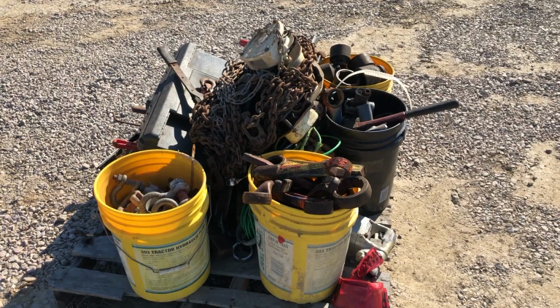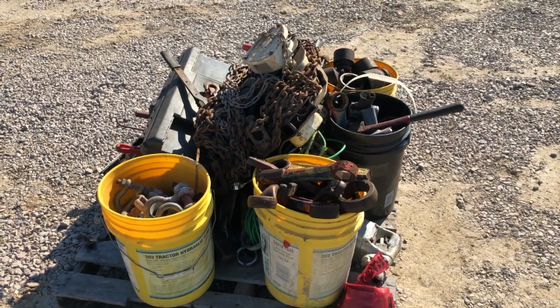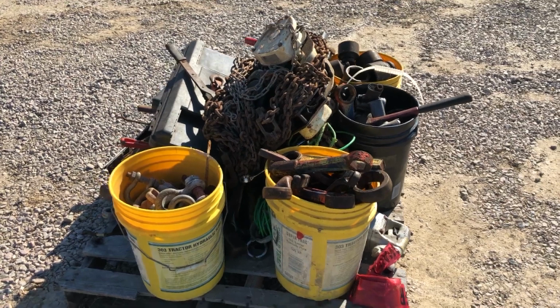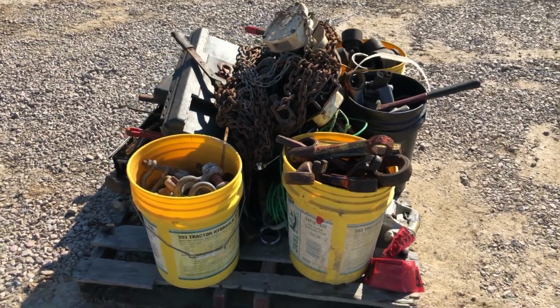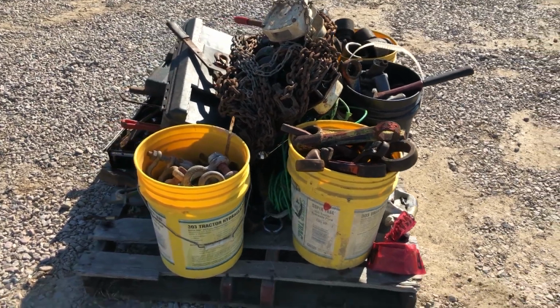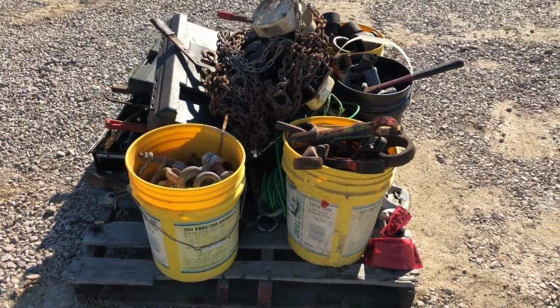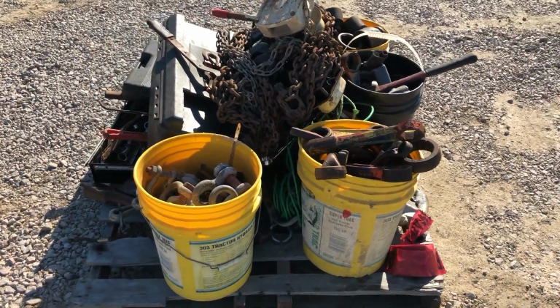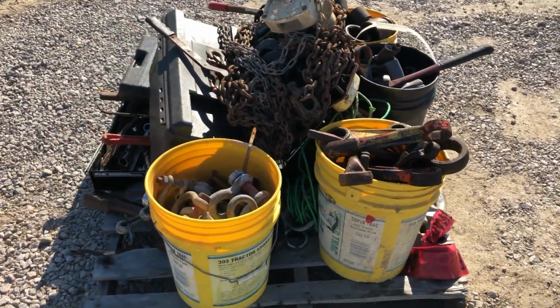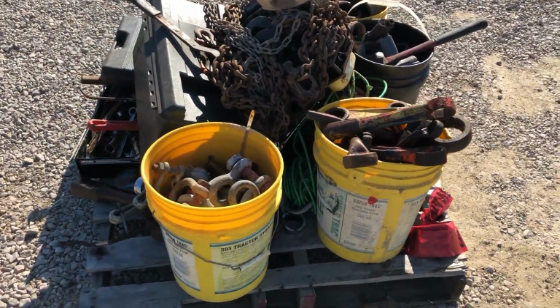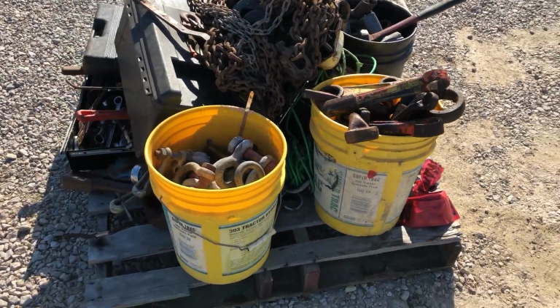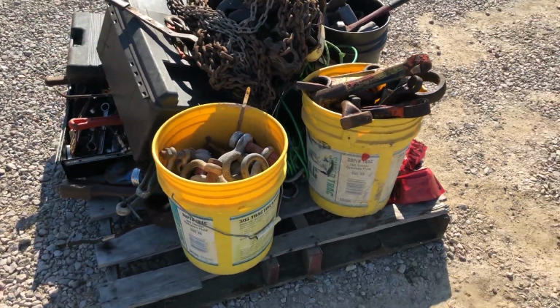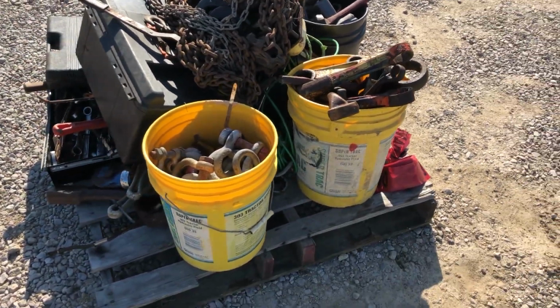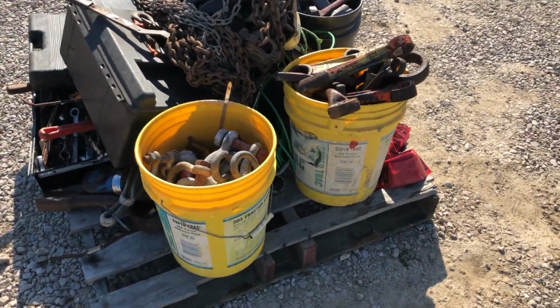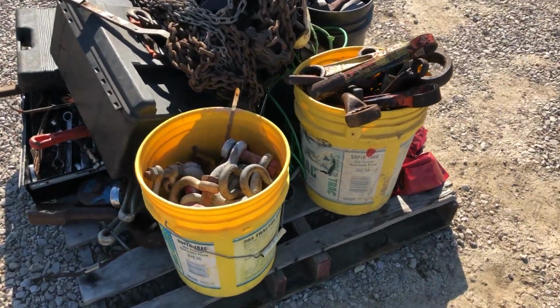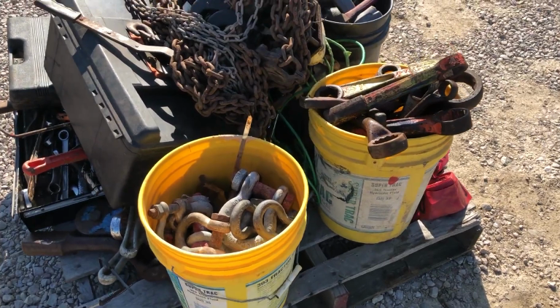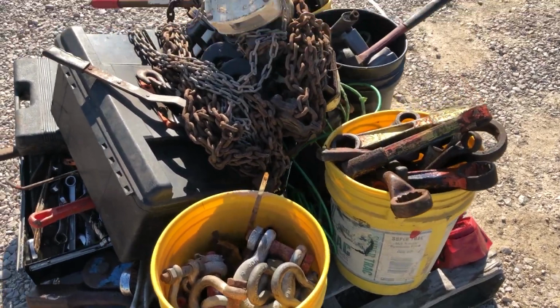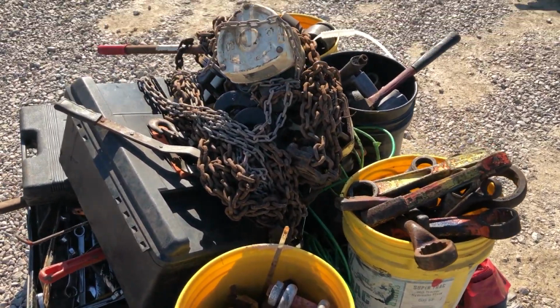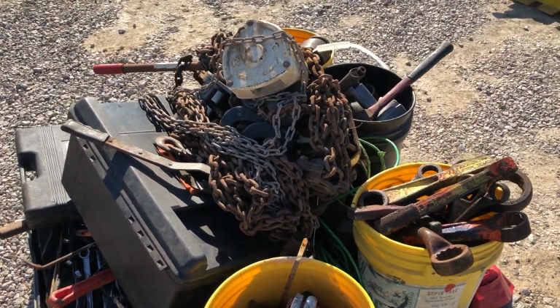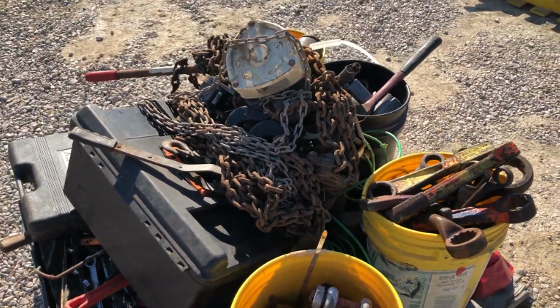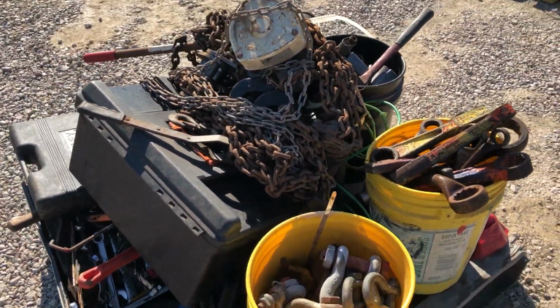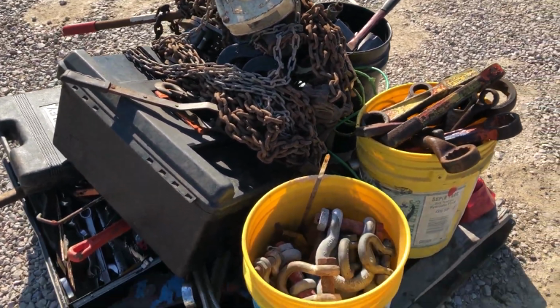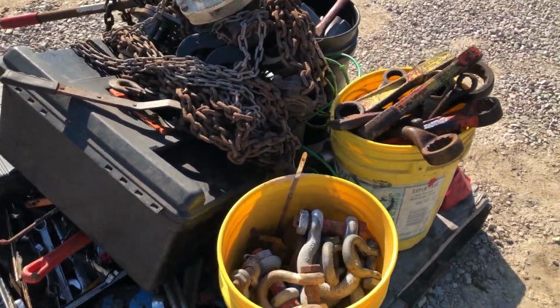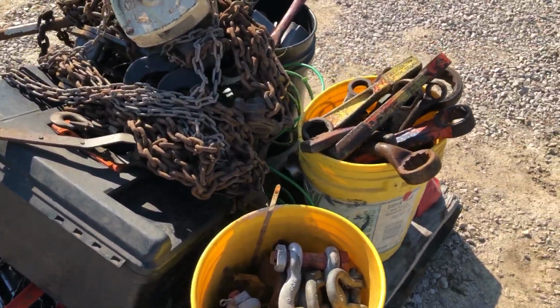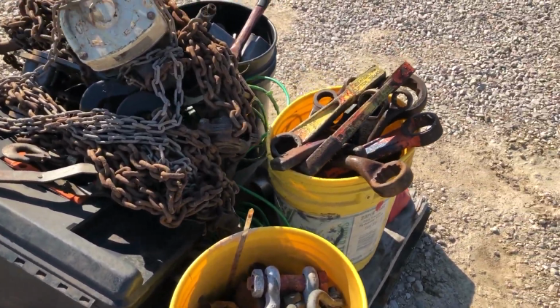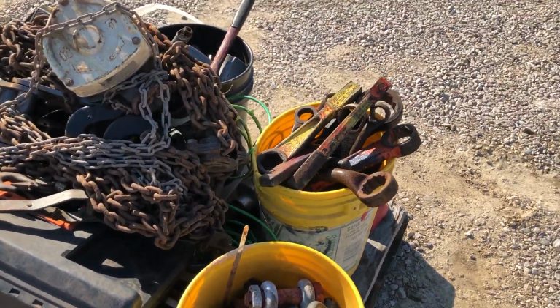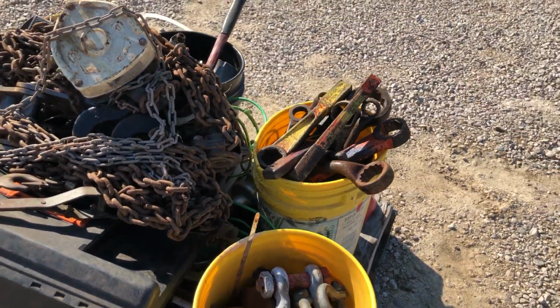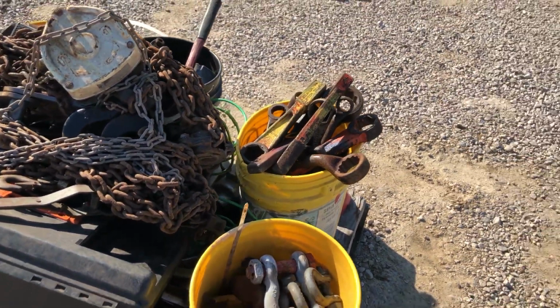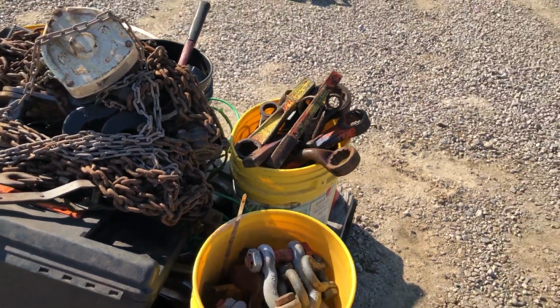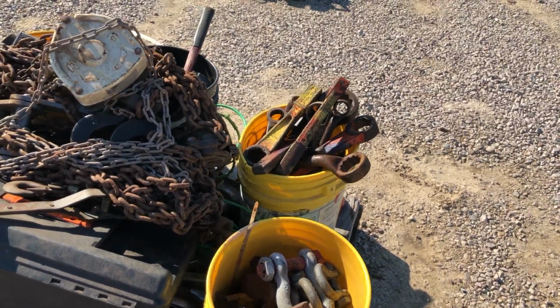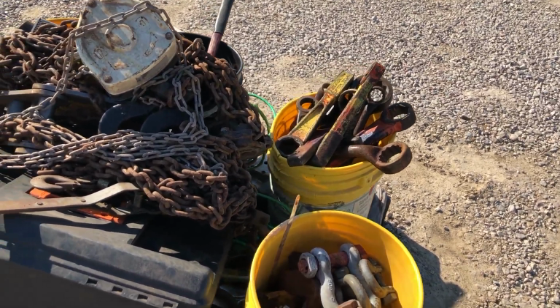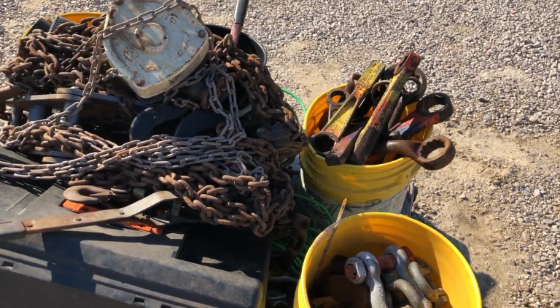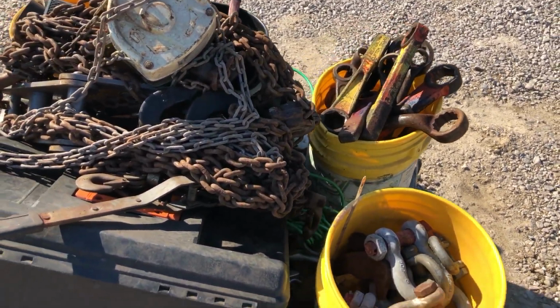Through a walk-around video, this miscellaneous pallet of oil-filled equipment has anything from some little clevises to some chain hoists, some come-alongs, some little hardwired nut breakers — pretty nice unit here.